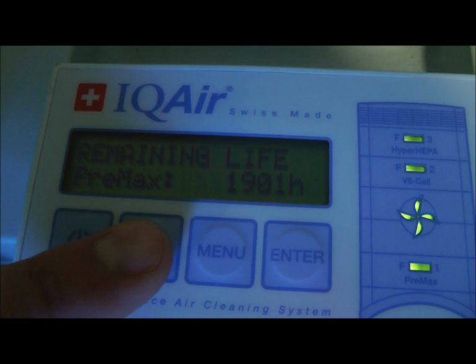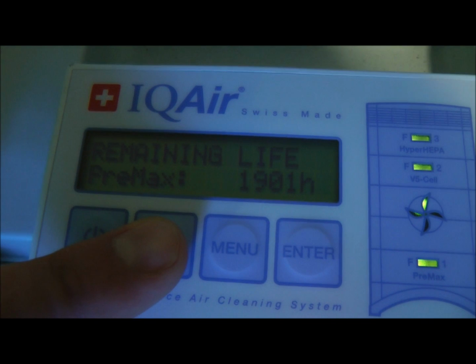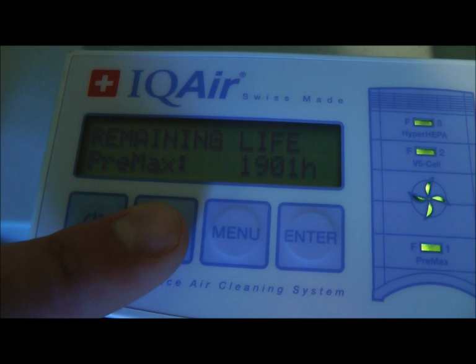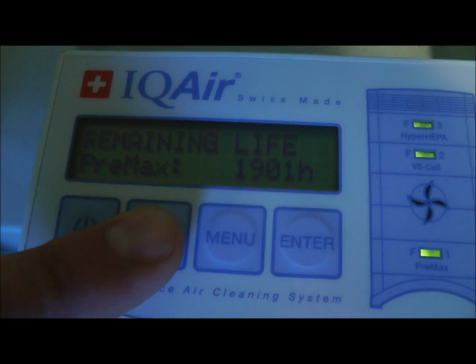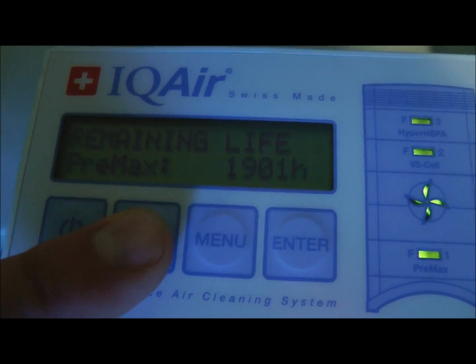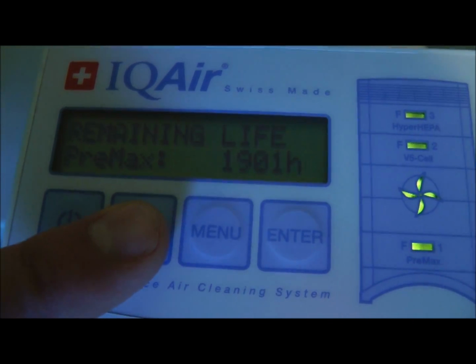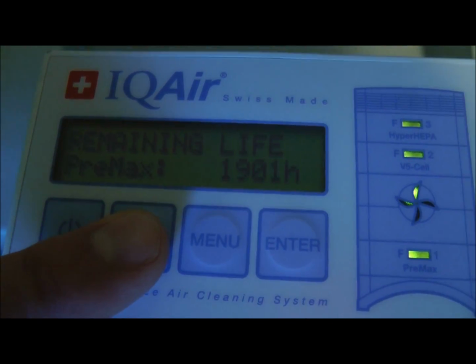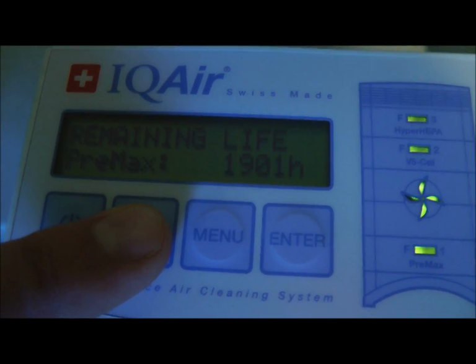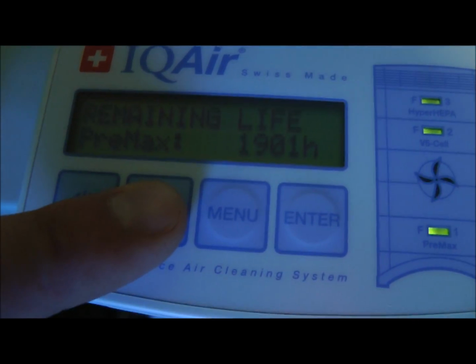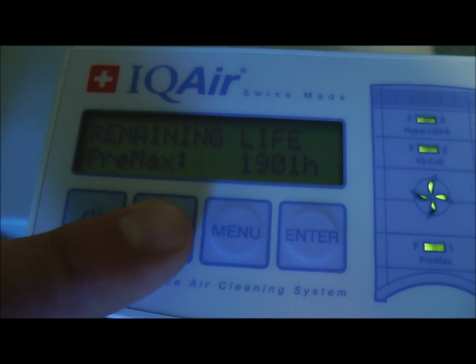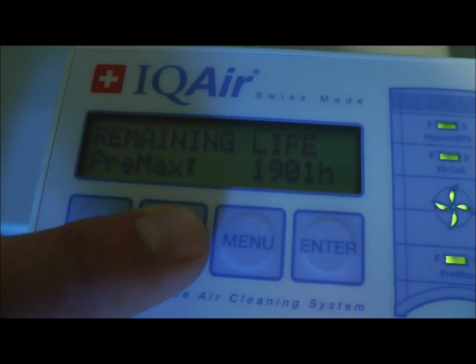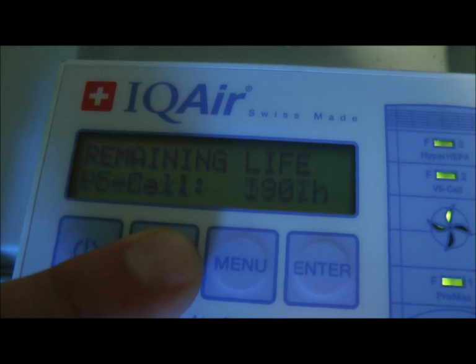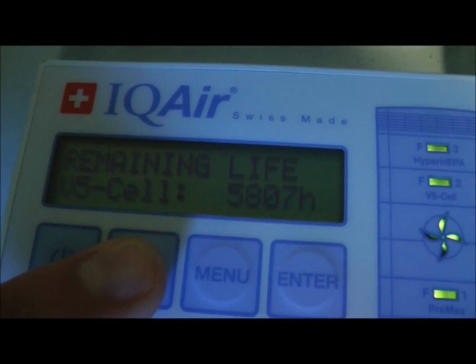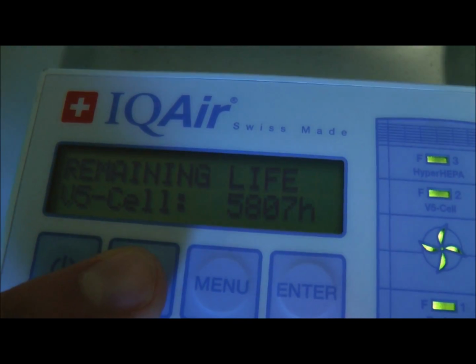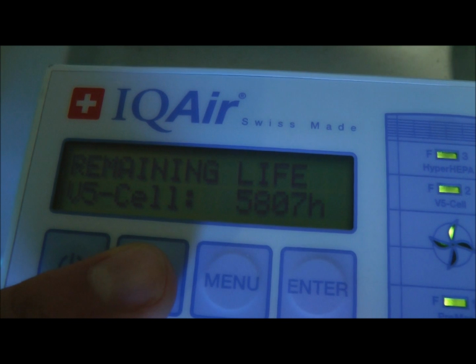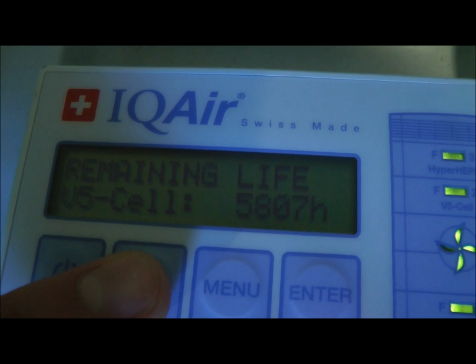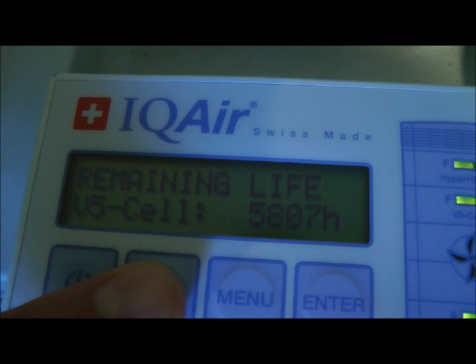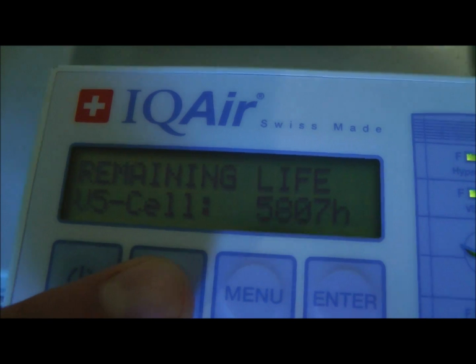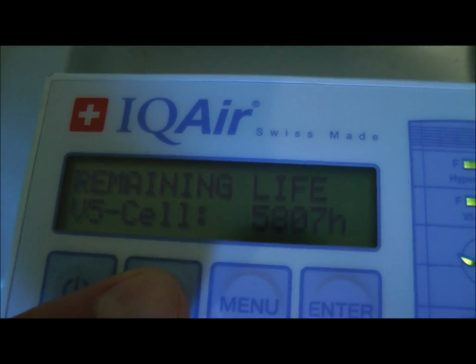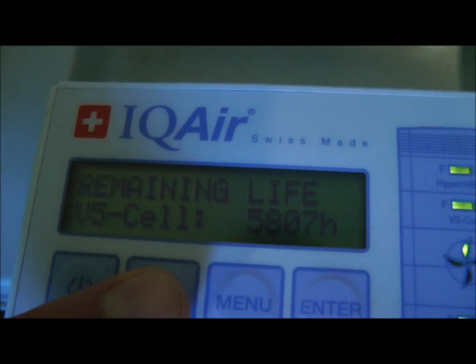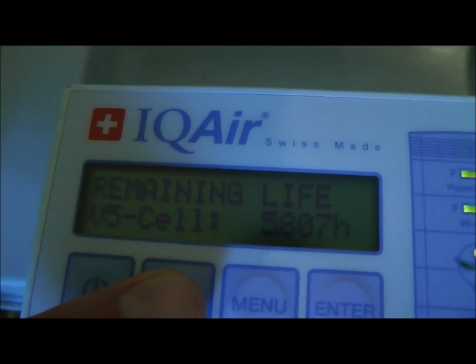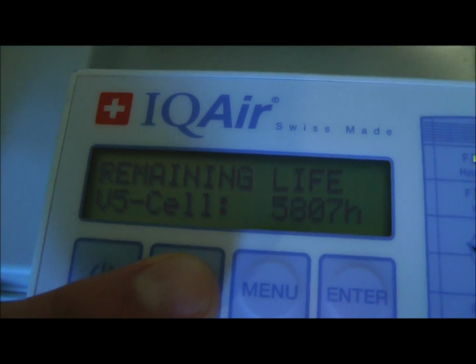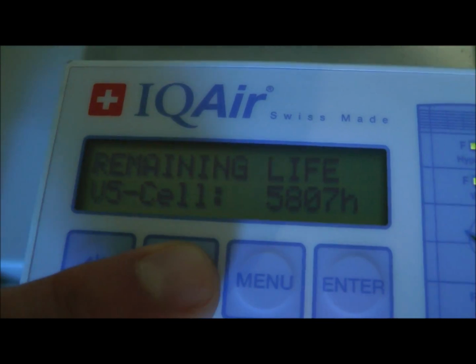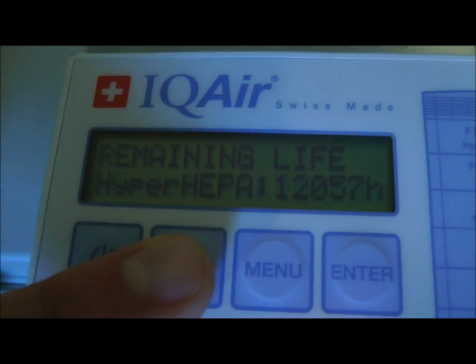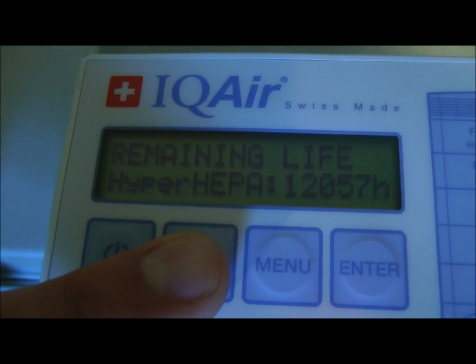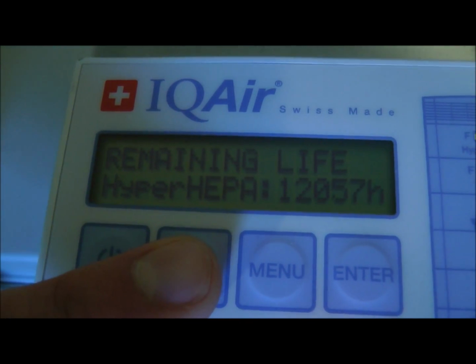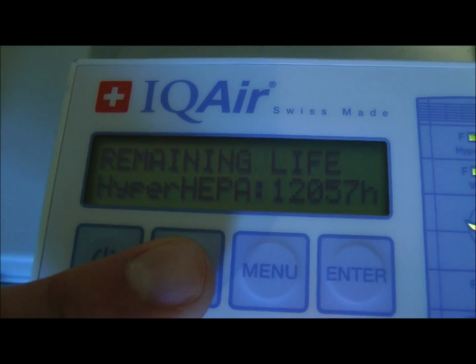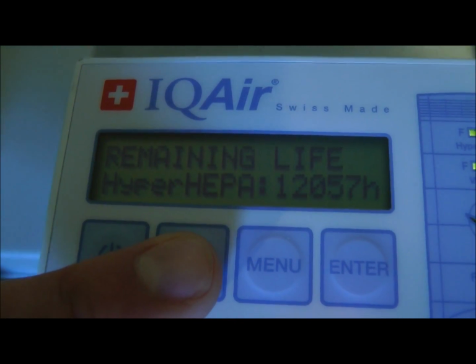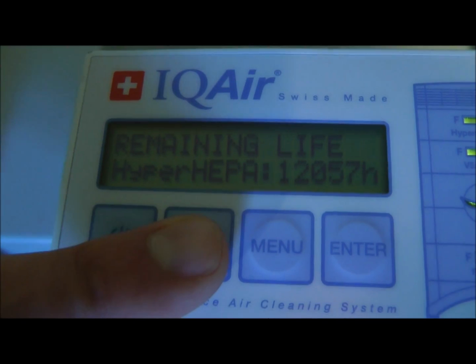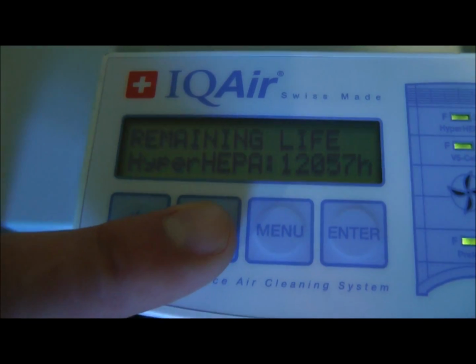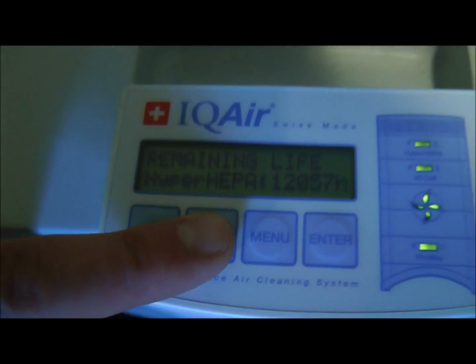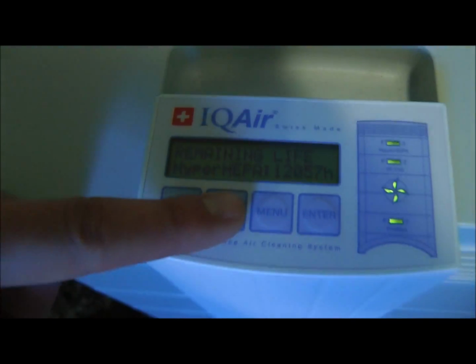After one year, the pre-max filter still has nearly 2,000 hours left. The V5 cell loader control has nearly 6,000 hours, and the hyper-HEPA filter has over 12,000 hours.